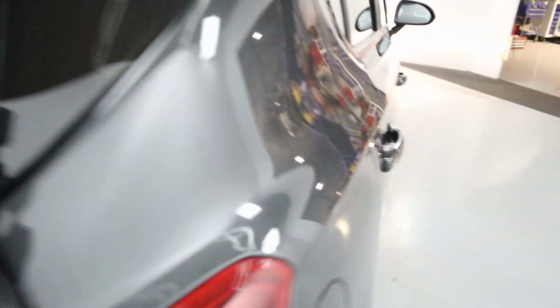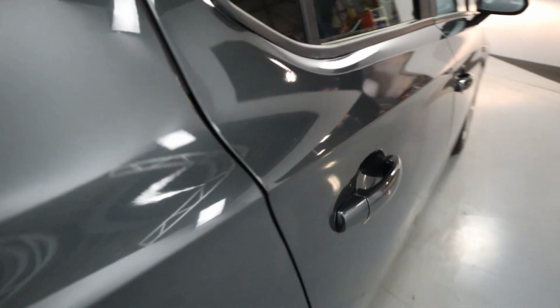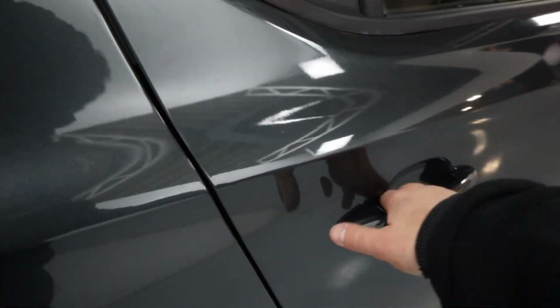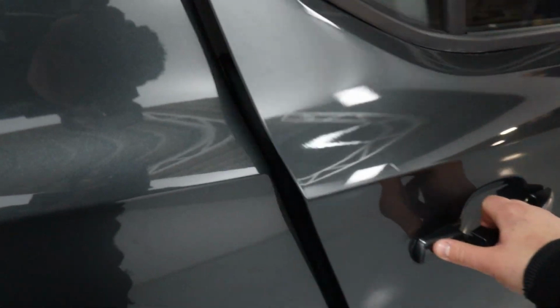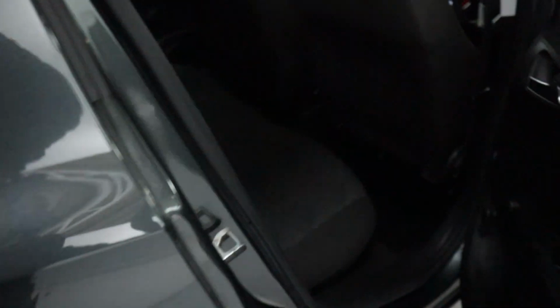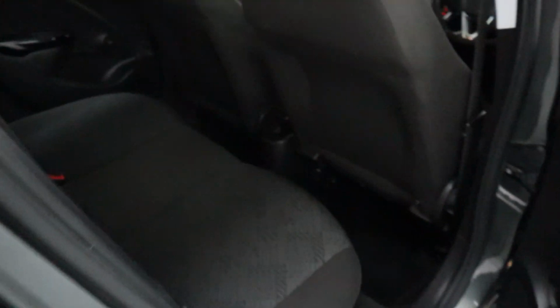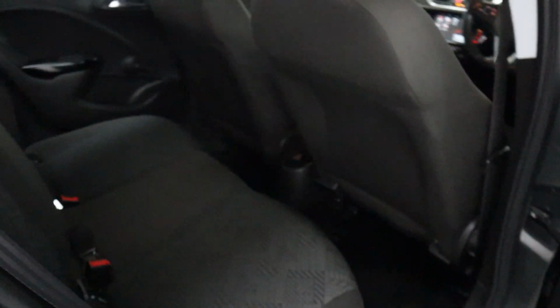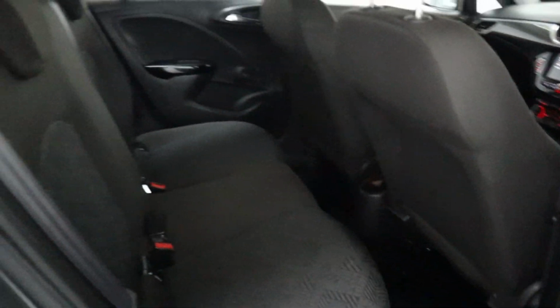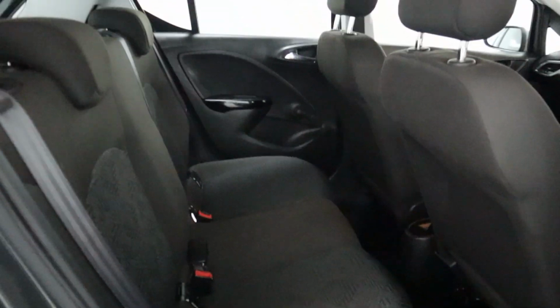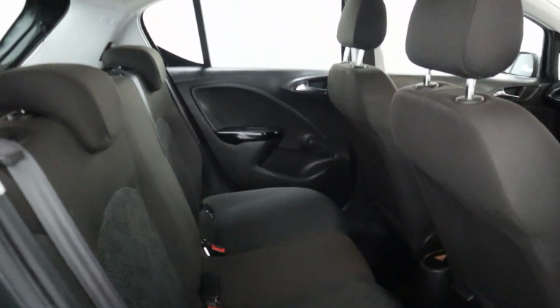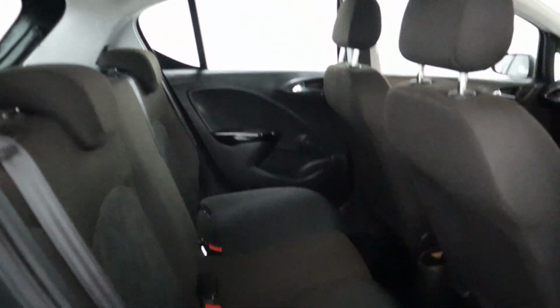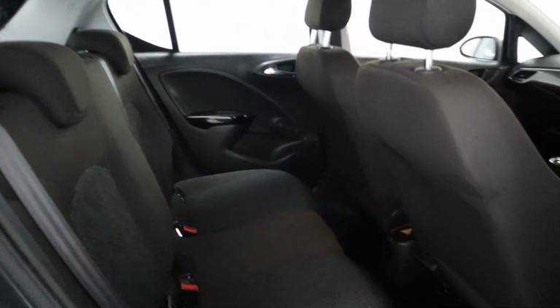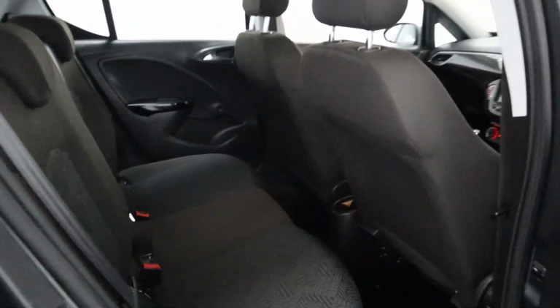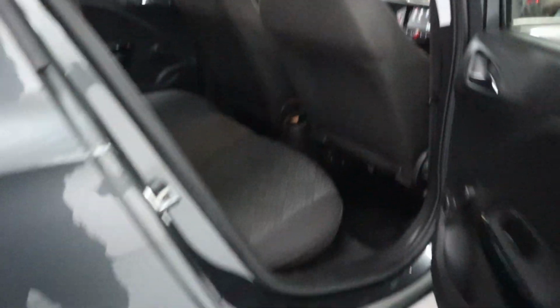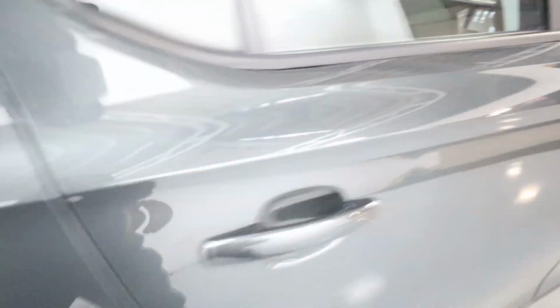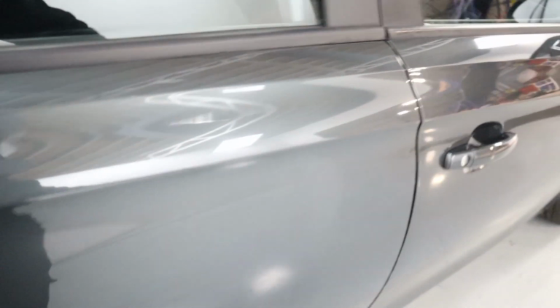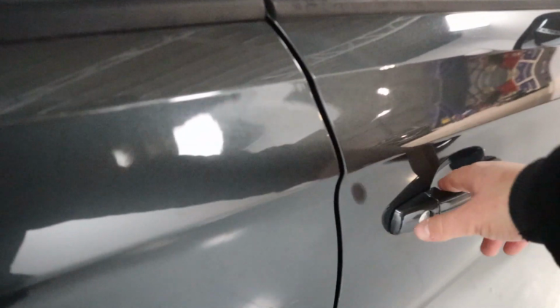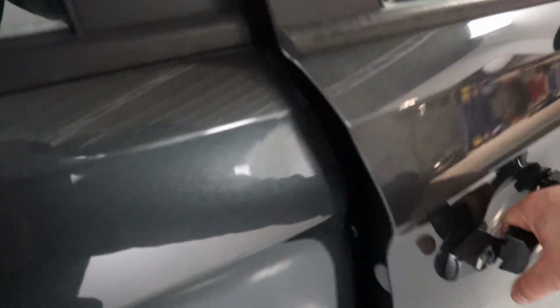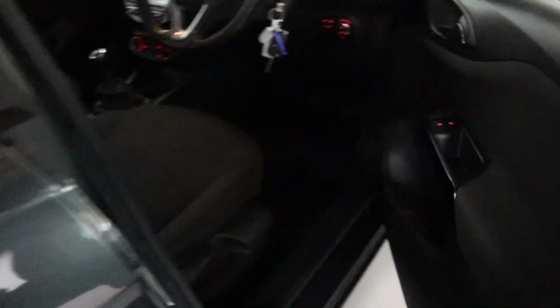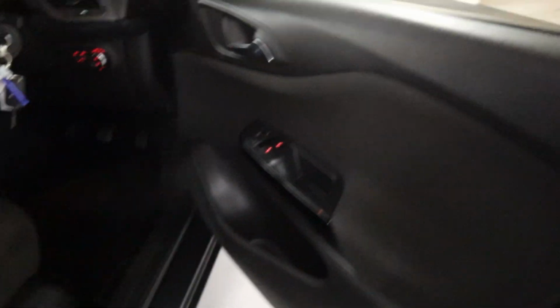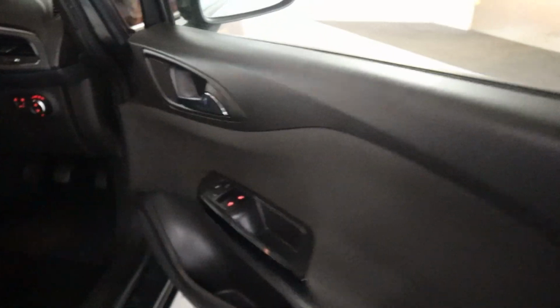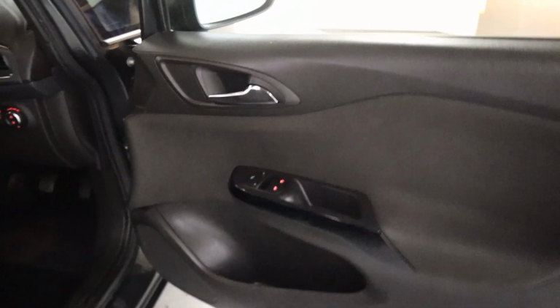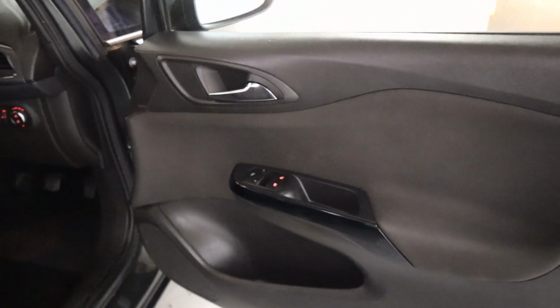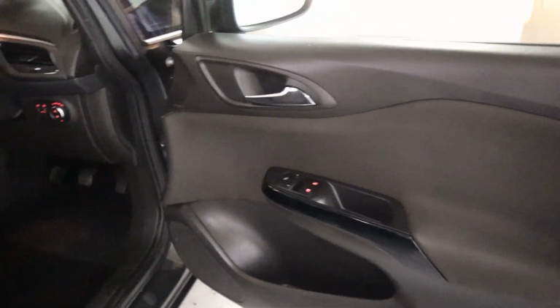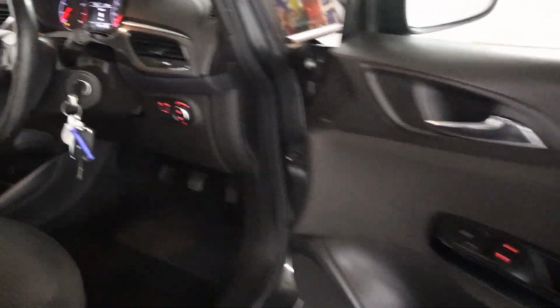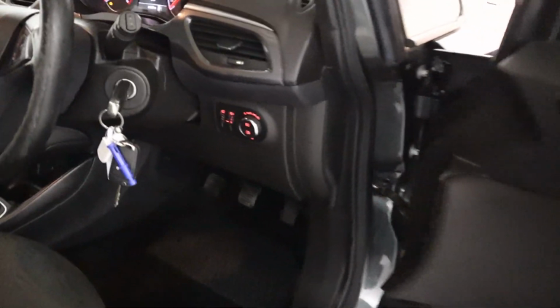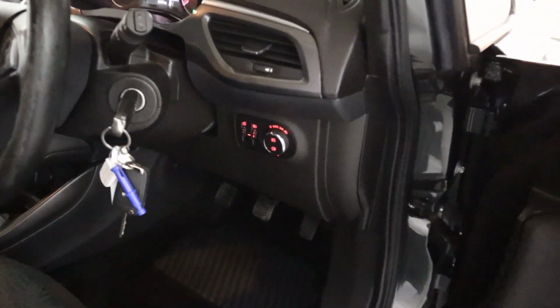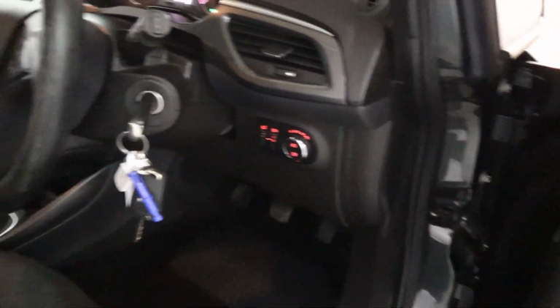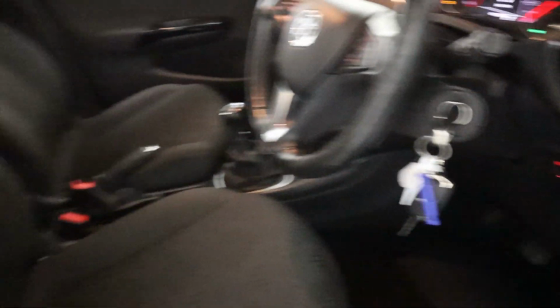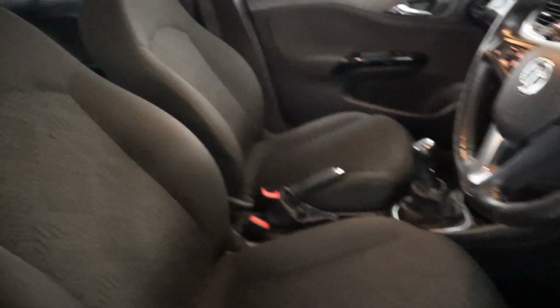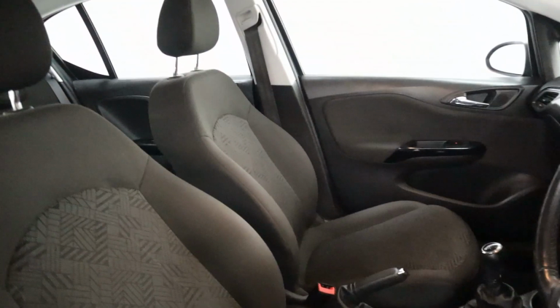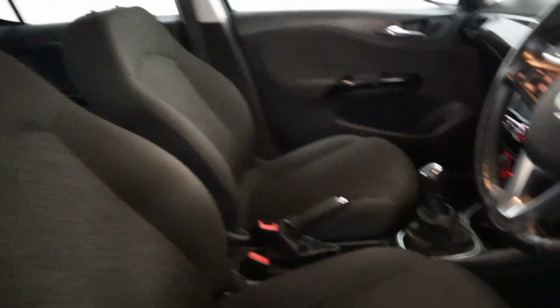Then taking a look at the interior, you've got cloth seating with loads of legroom and a nice comfortable journey back there. And up front, all your window controls are on the door card, with automatic headlight controls and cloth seats up front.